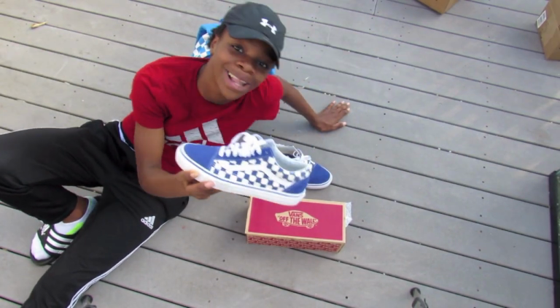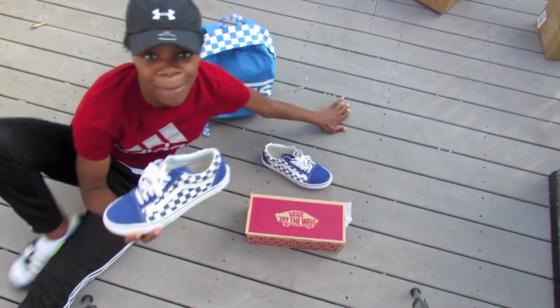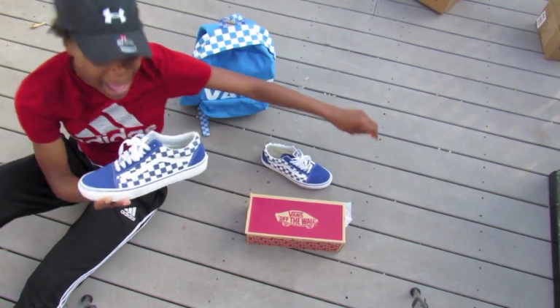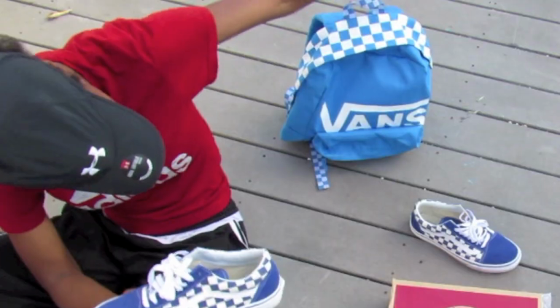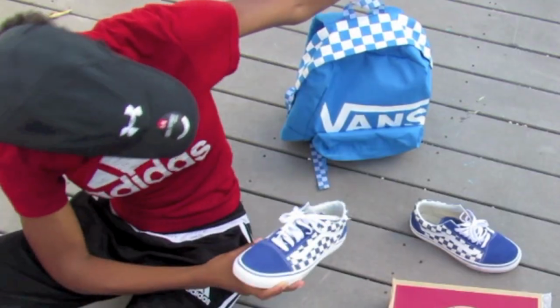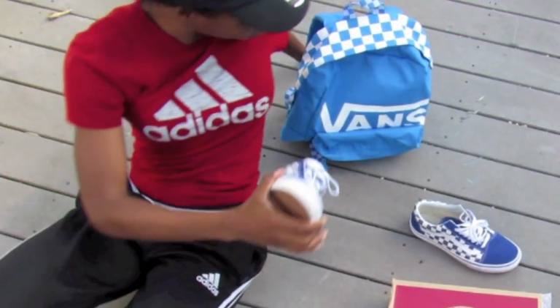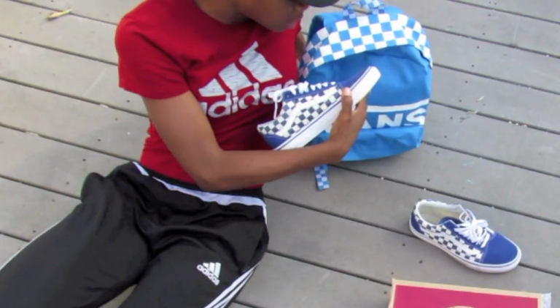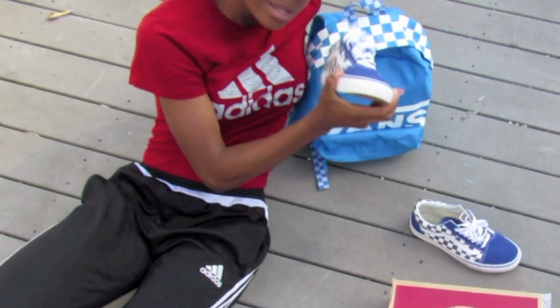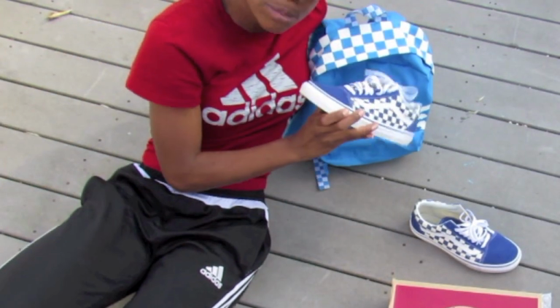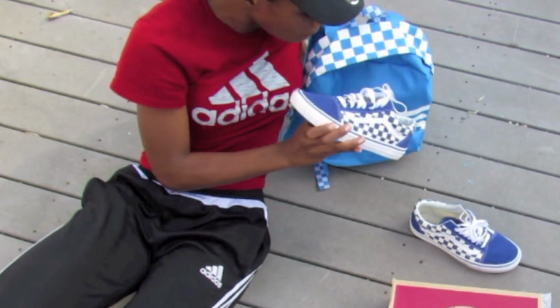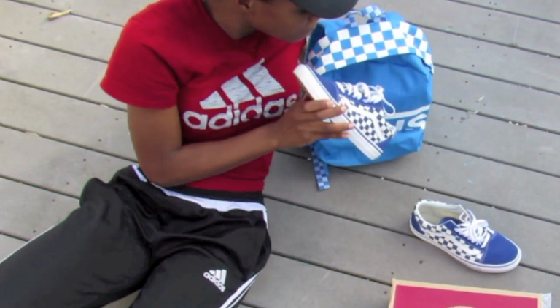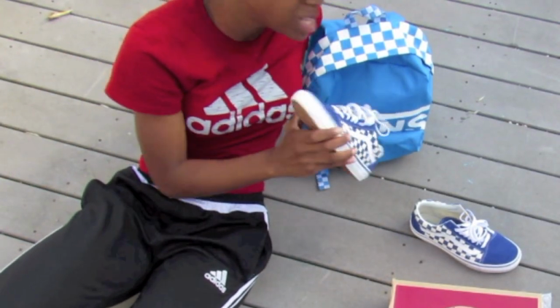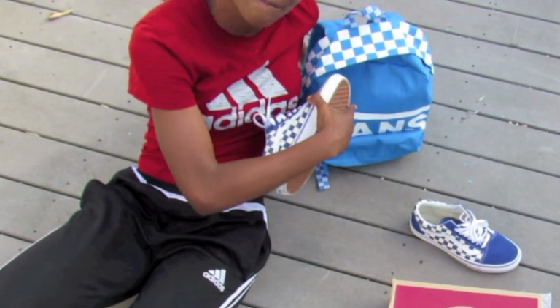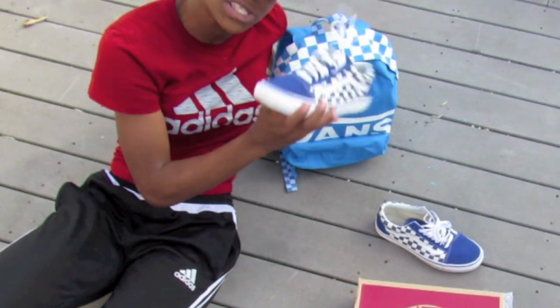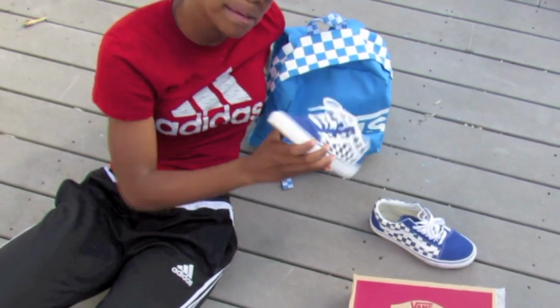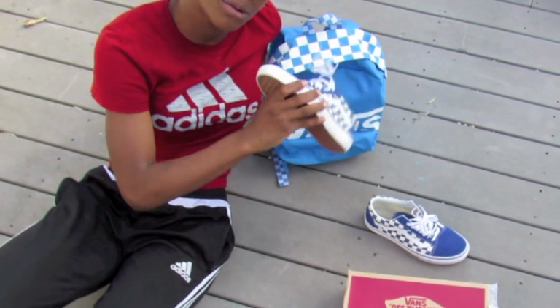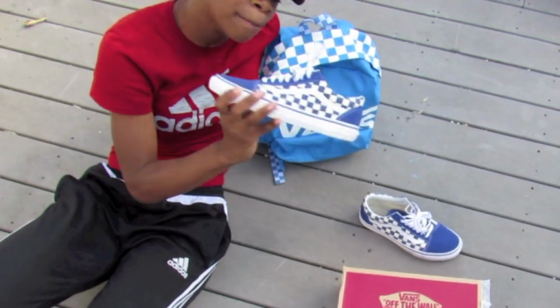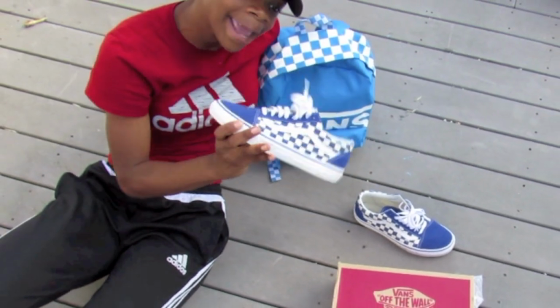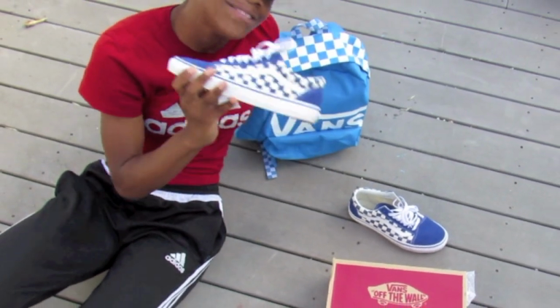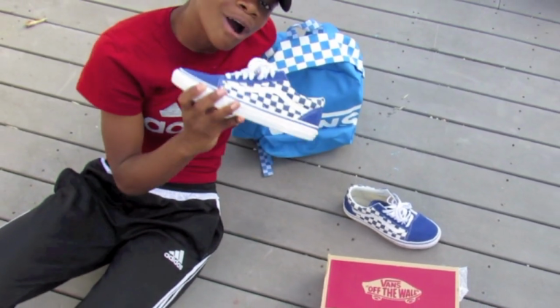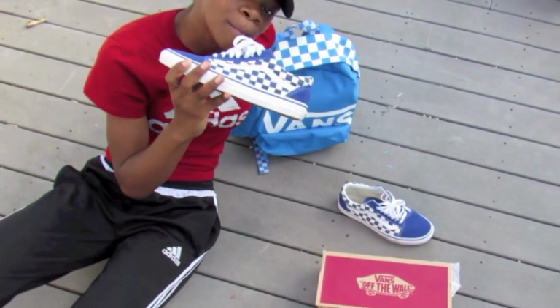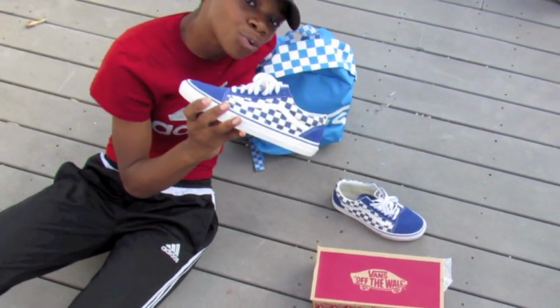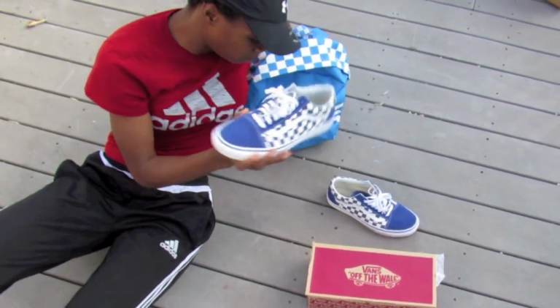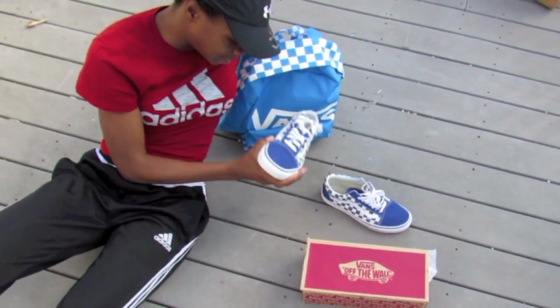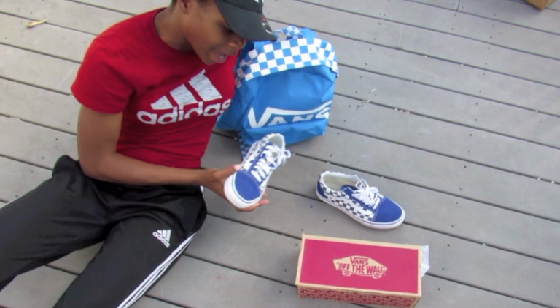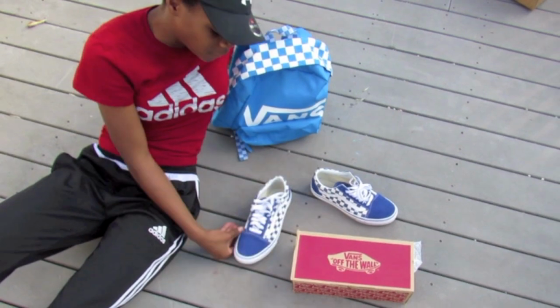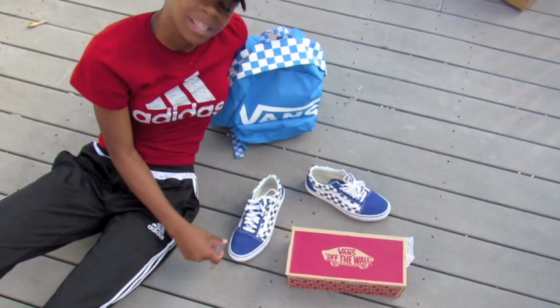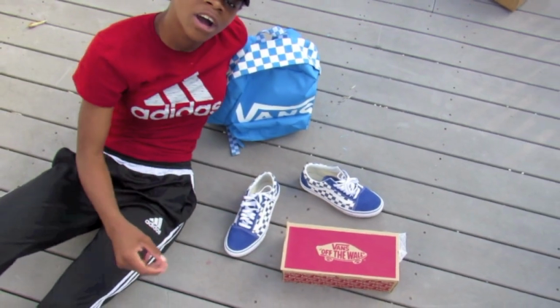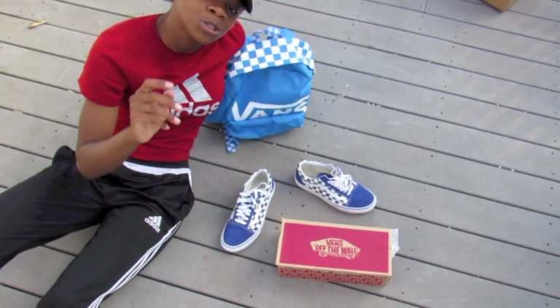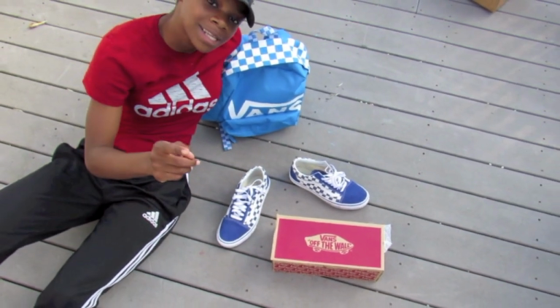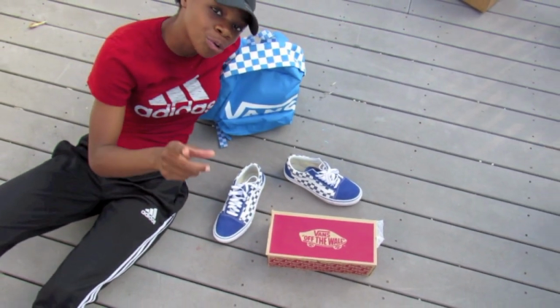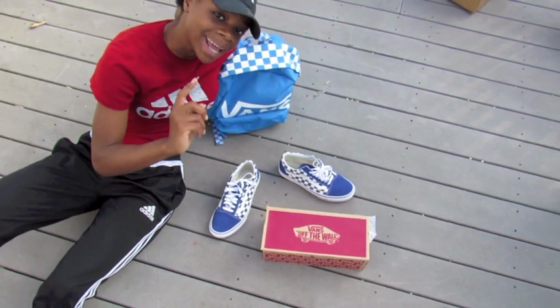Along with the matching backpack, although this is french blue and this is true blue, so they don't match that much — but when the backpack is on your back and the shoes are on your feet, people can't really tell. These are the back to school Vans I got for the year 2017 through 2018.